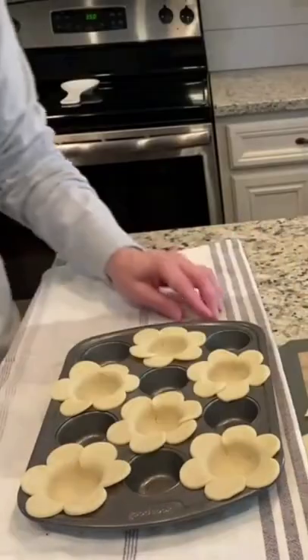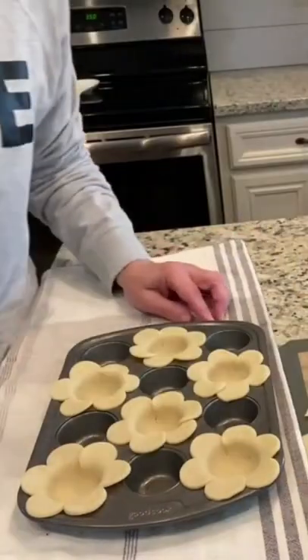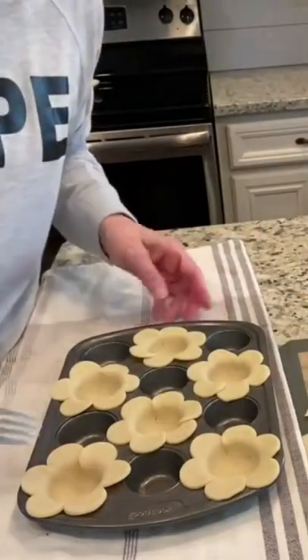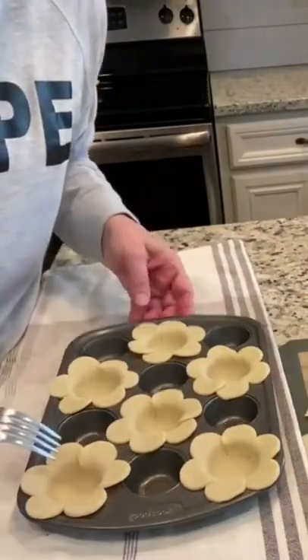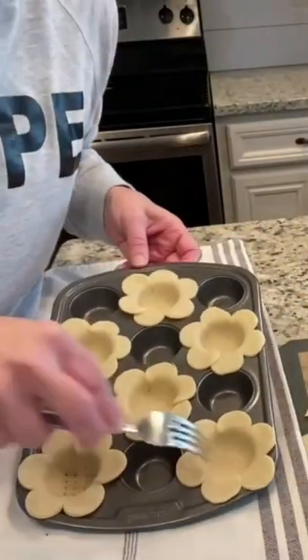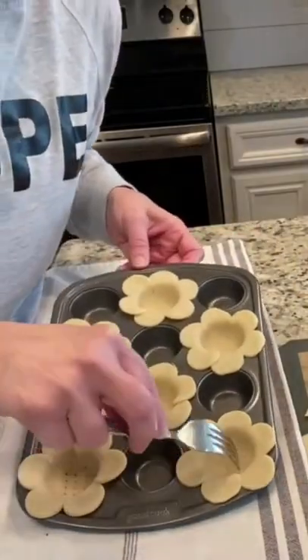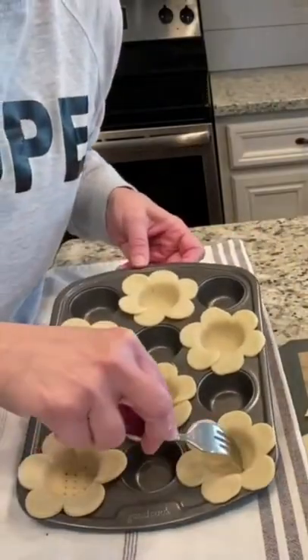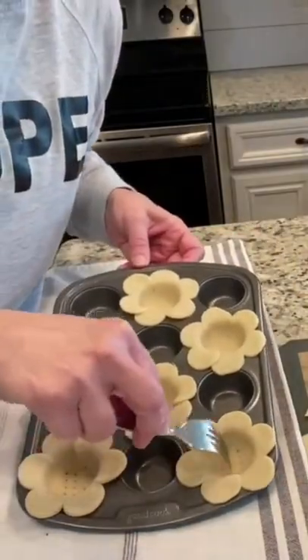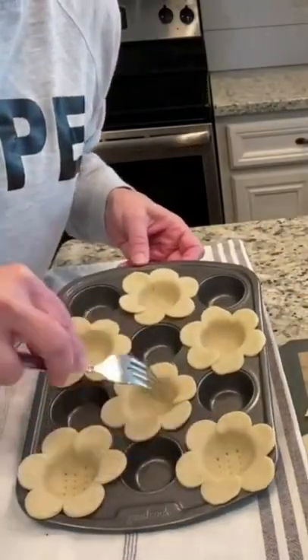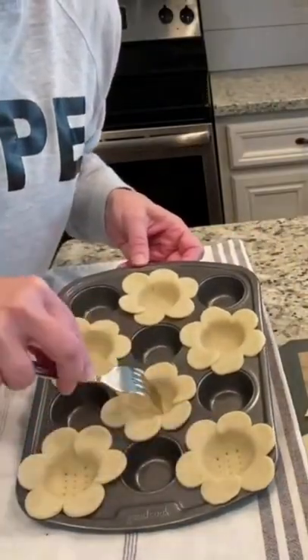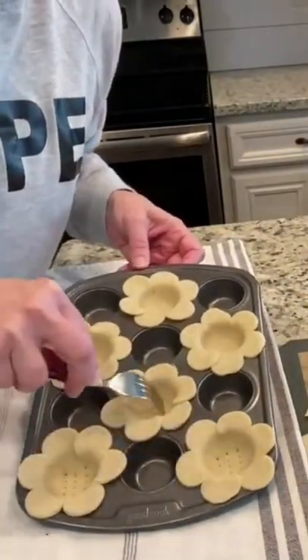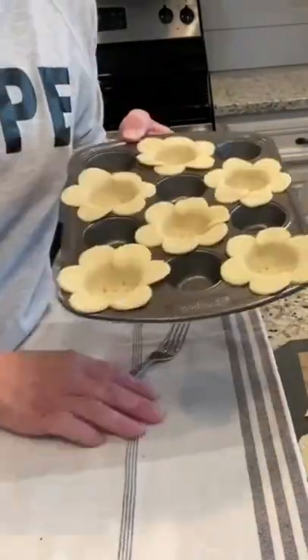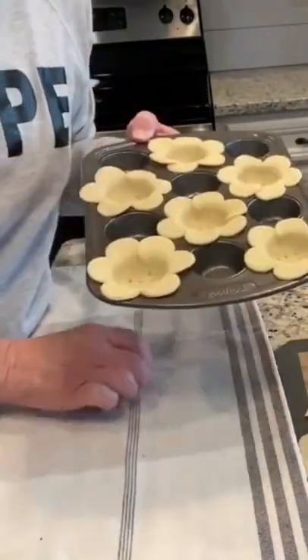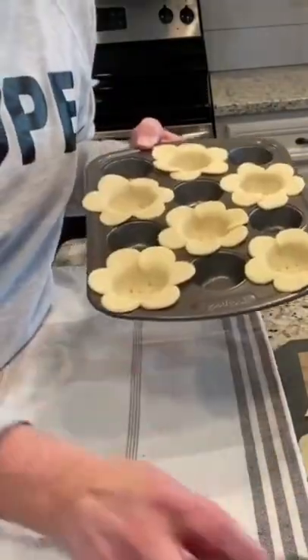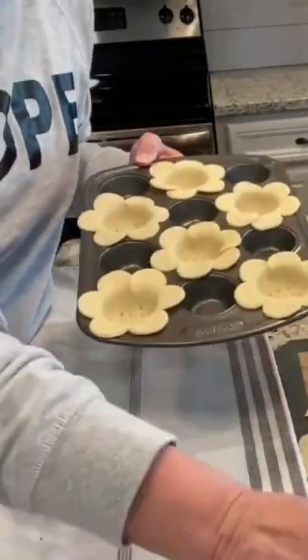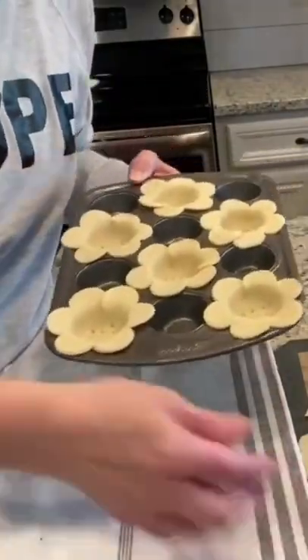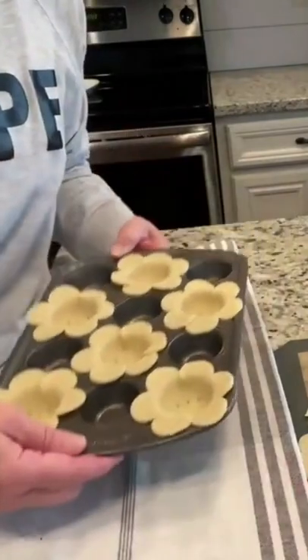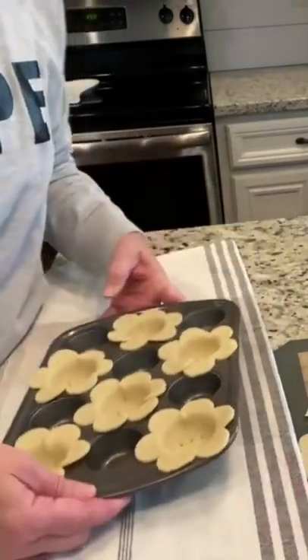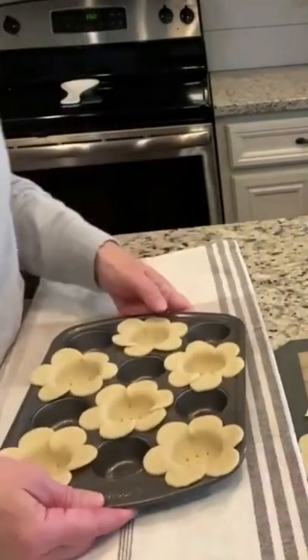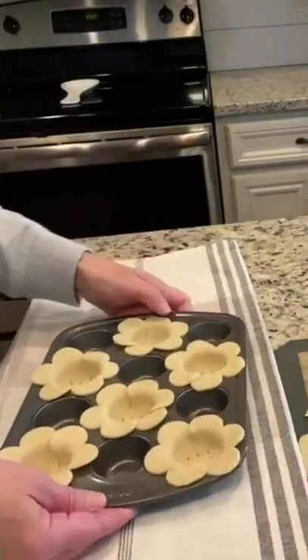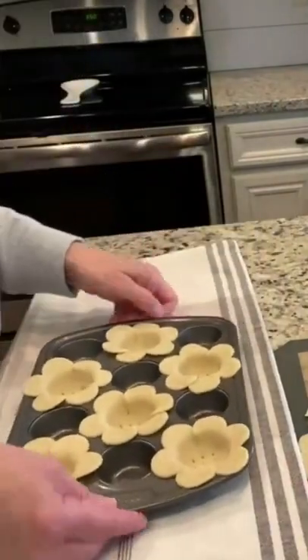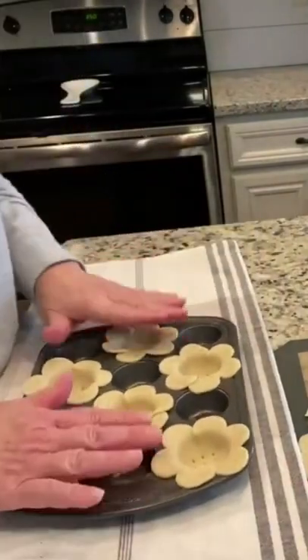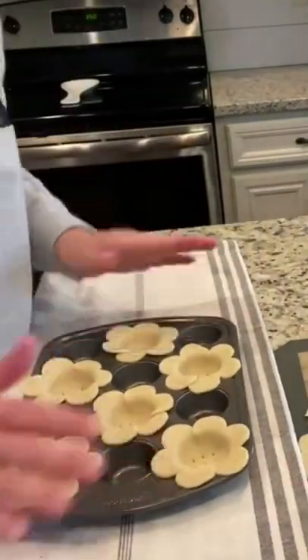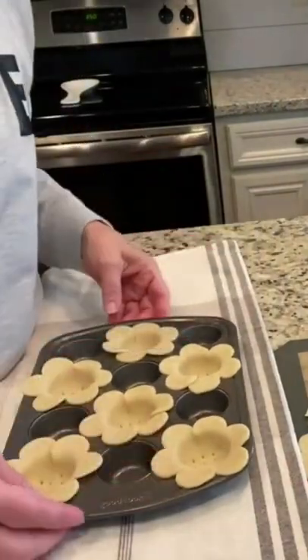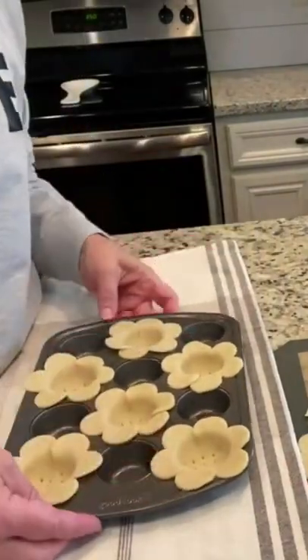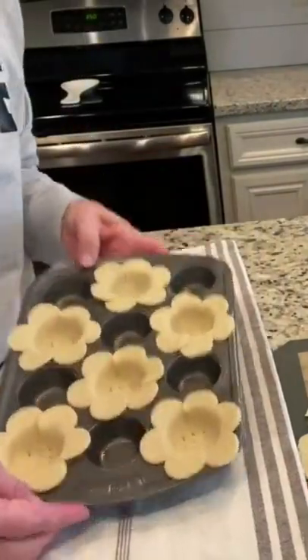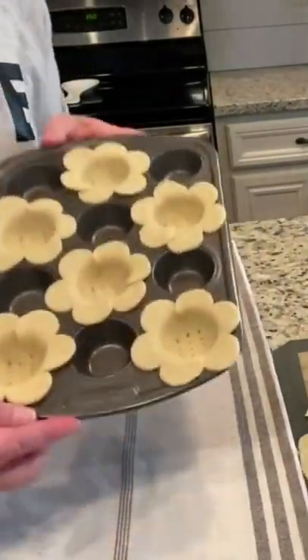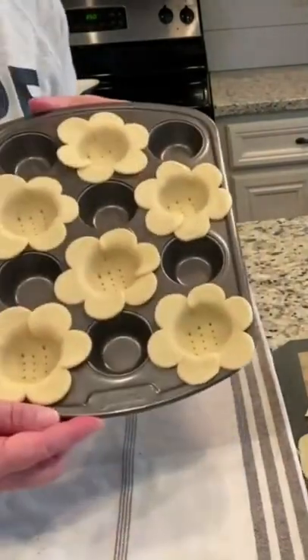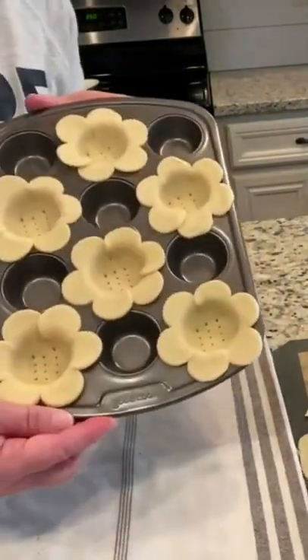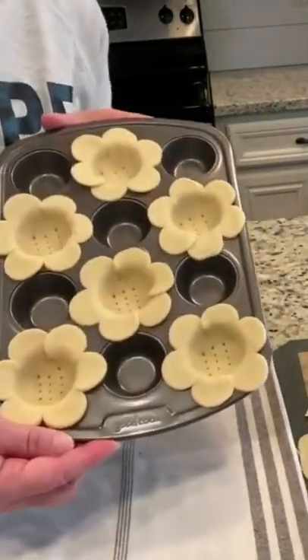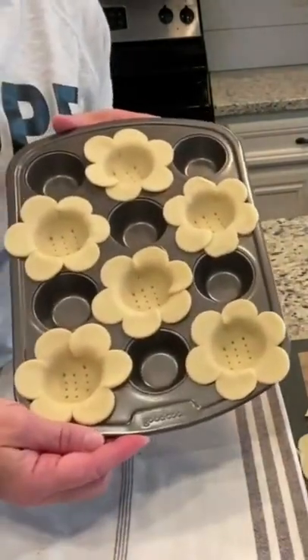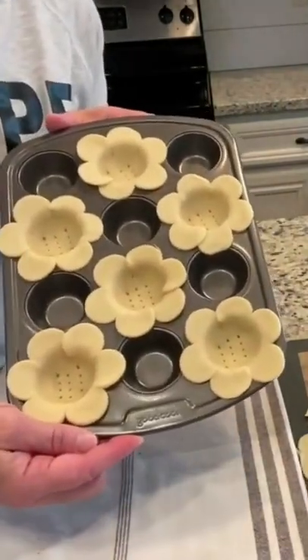Poke holes in the bottom of each of the flowers. I have preheated my oven to 350 and I'm gonna put these in for about 10 minutes.